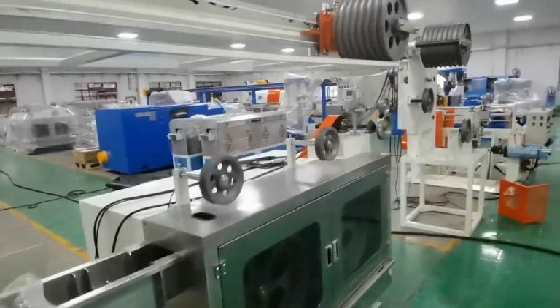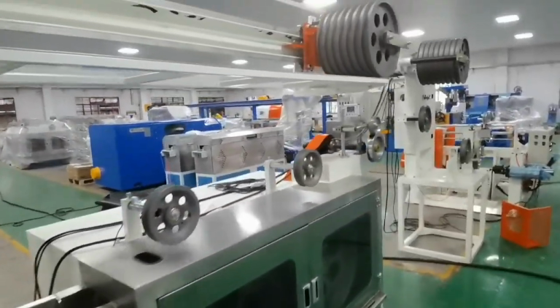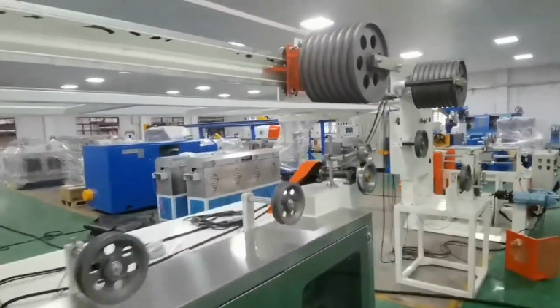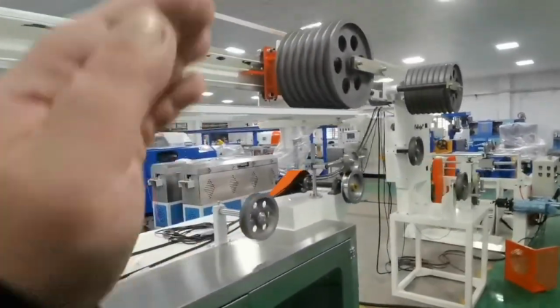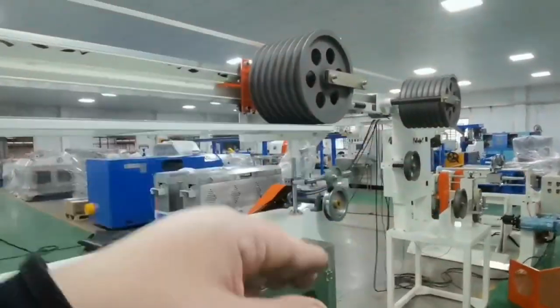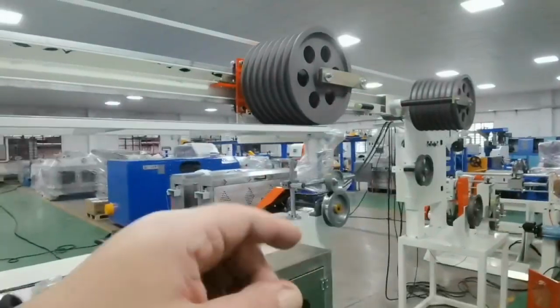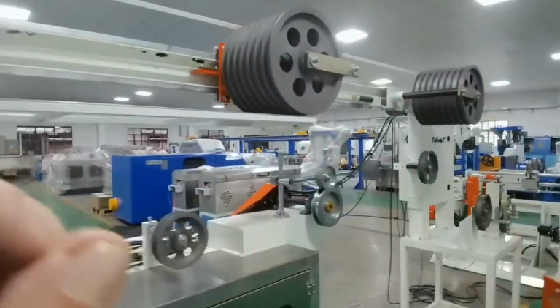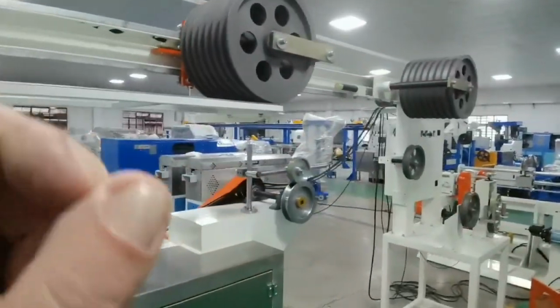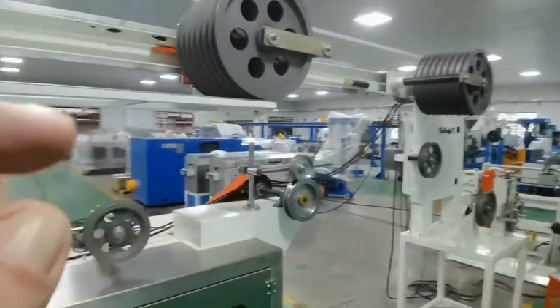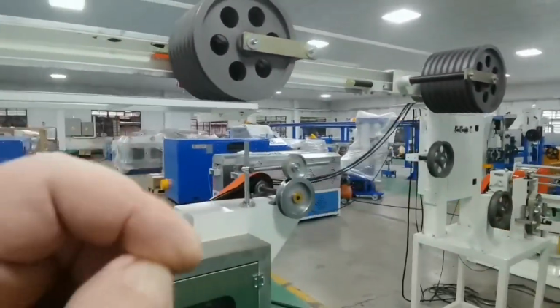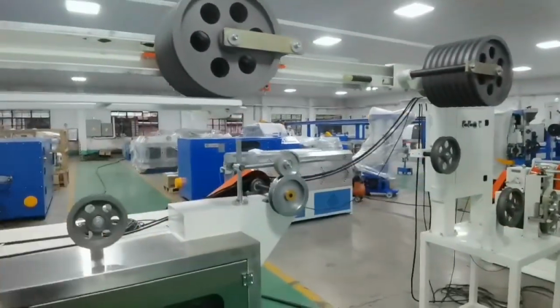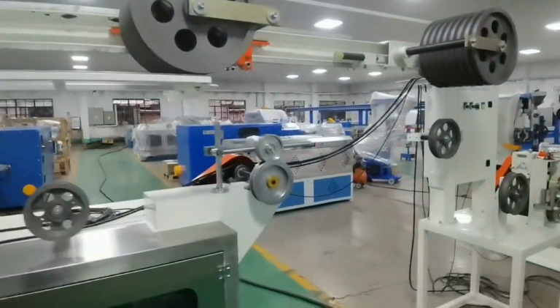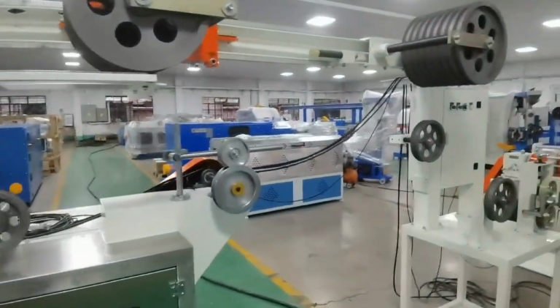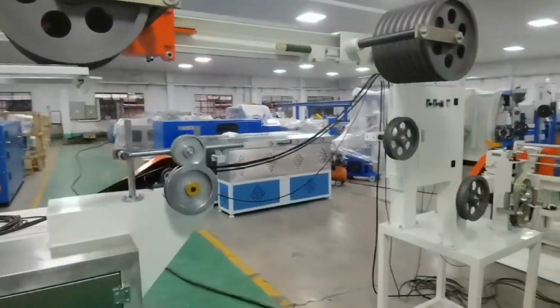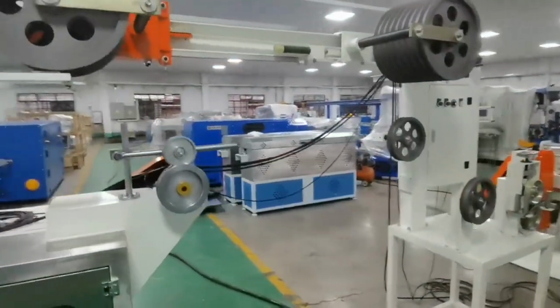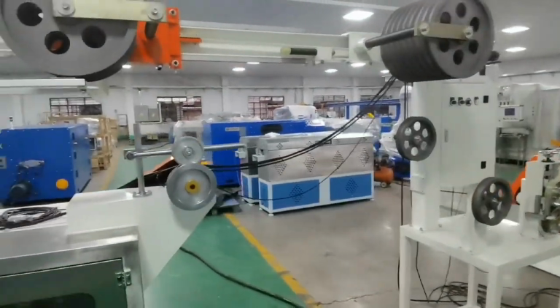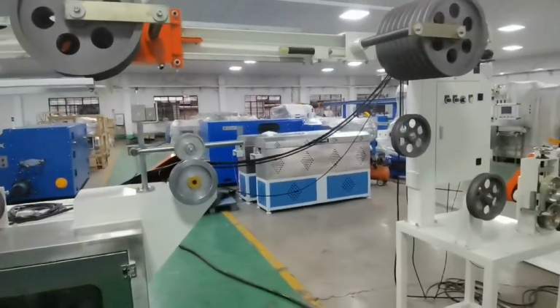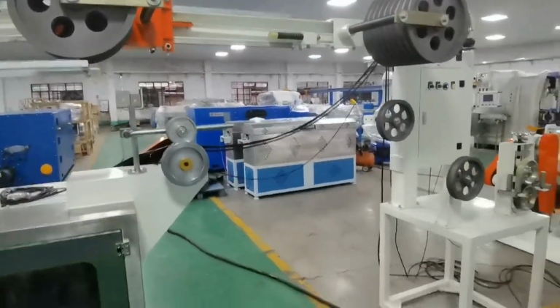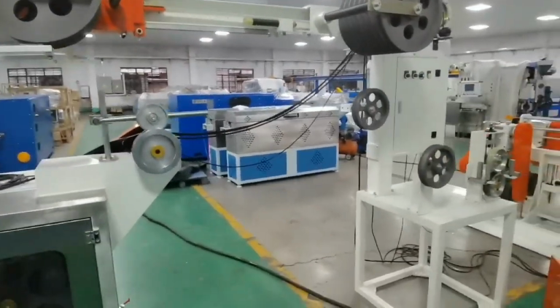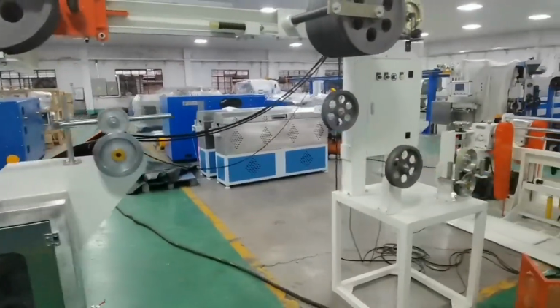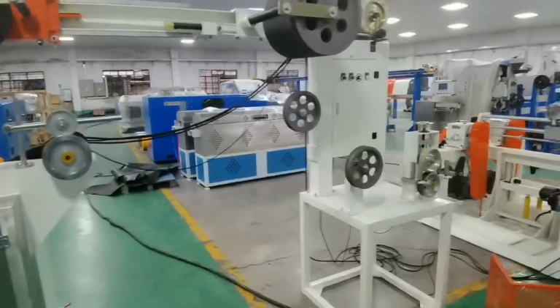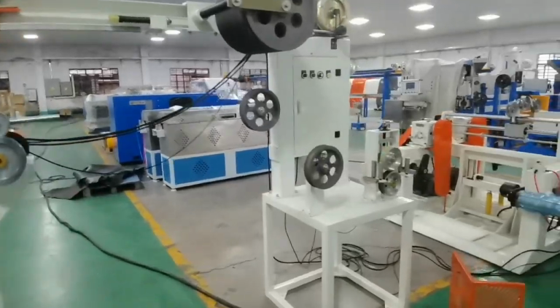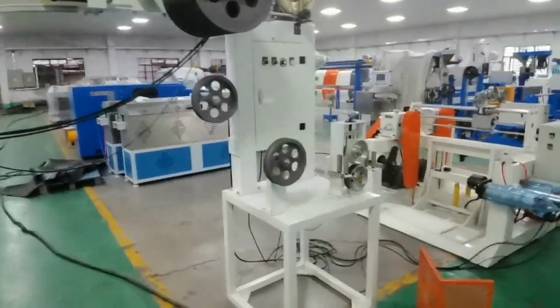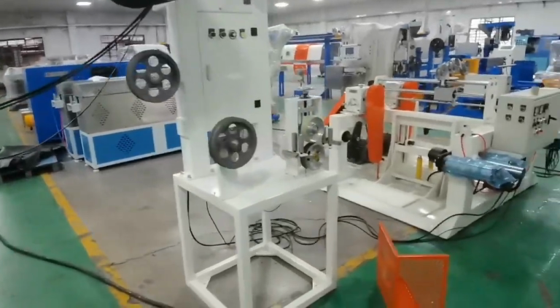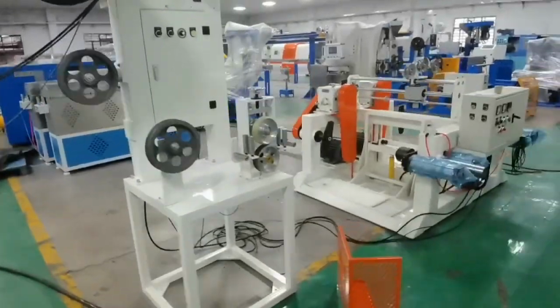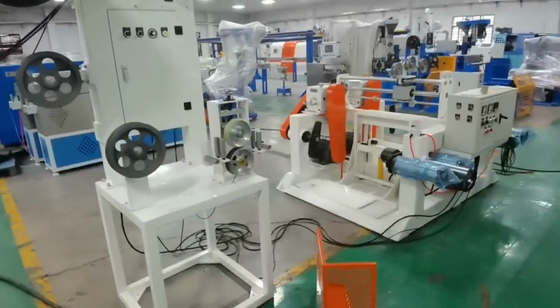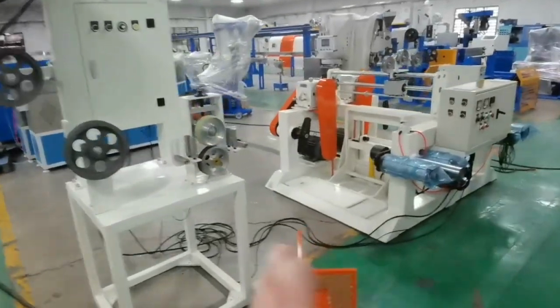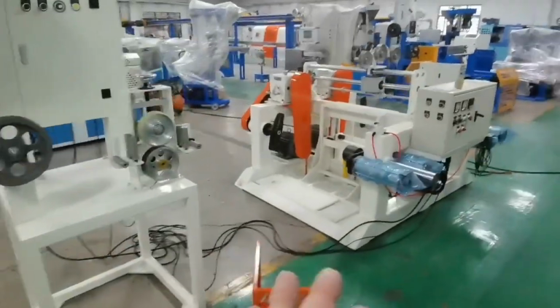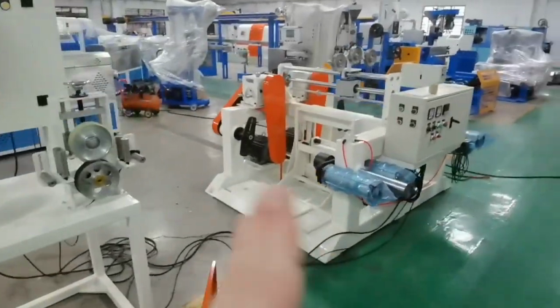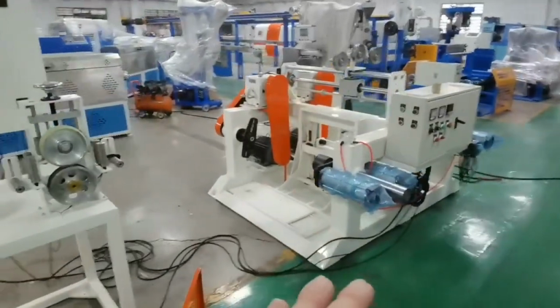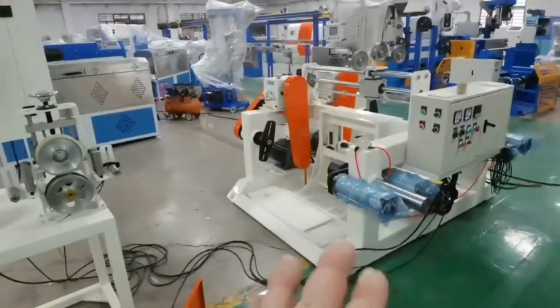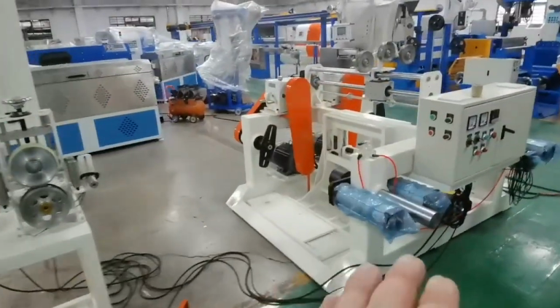The wheels — we used a little bit larger, it's suitable. The cable section, we can check. This is the two-hand take-up.